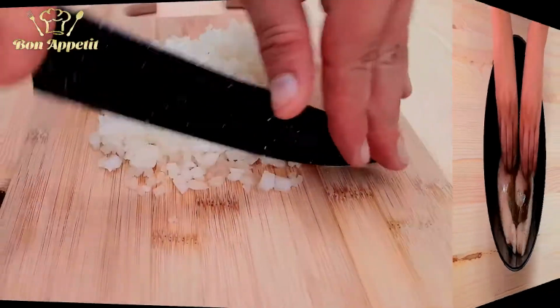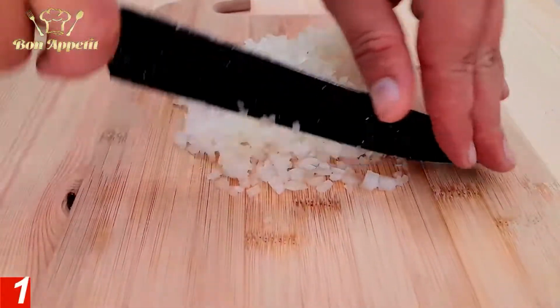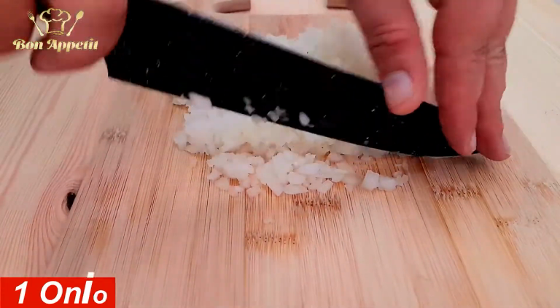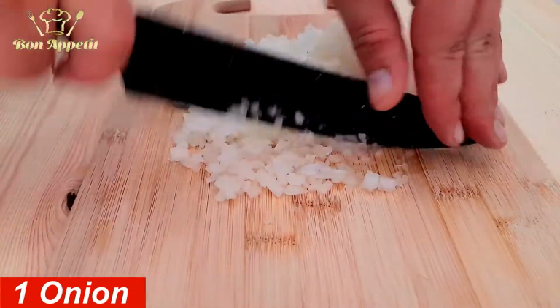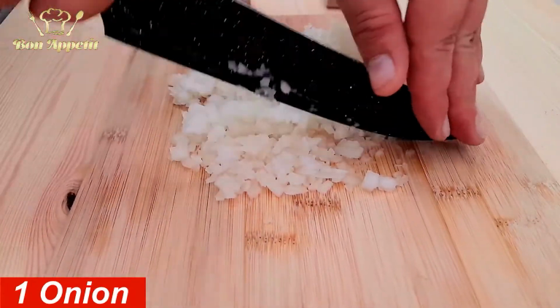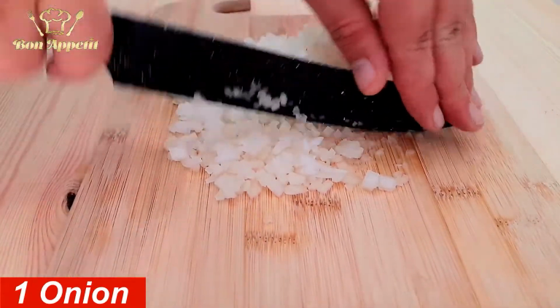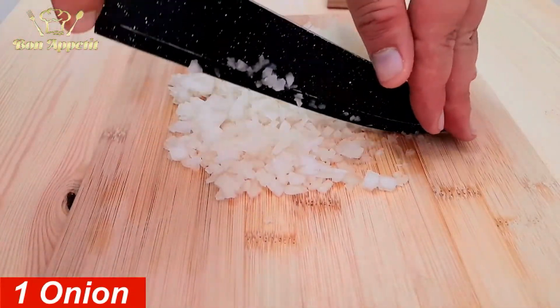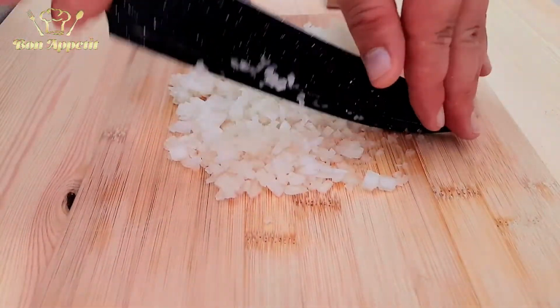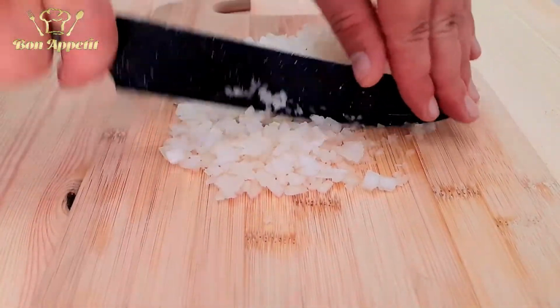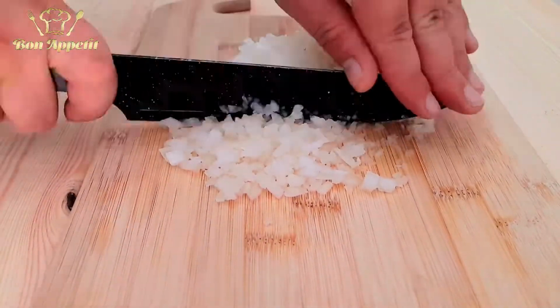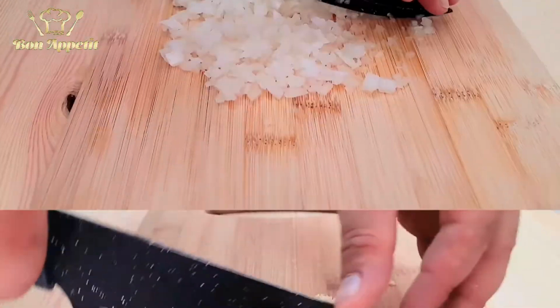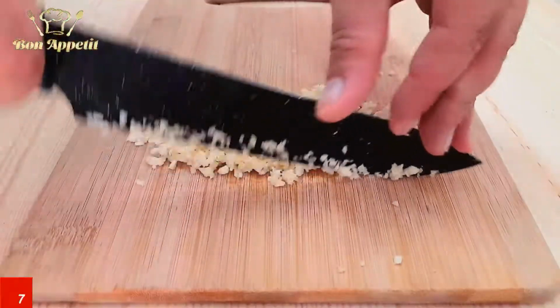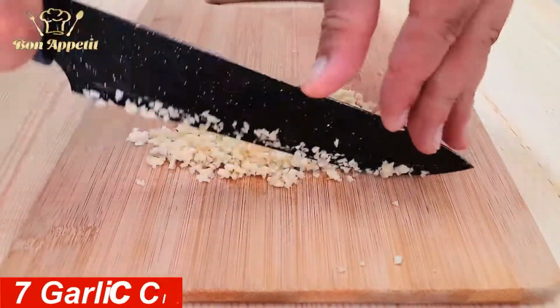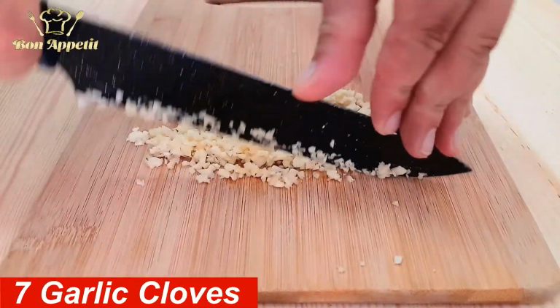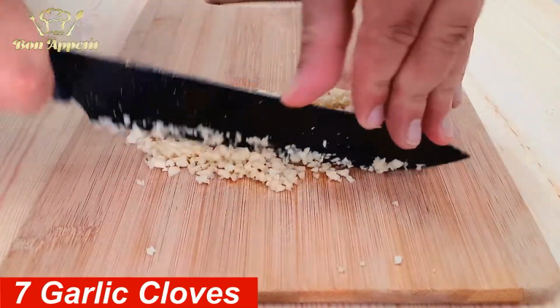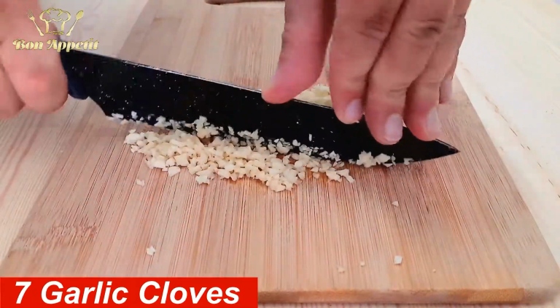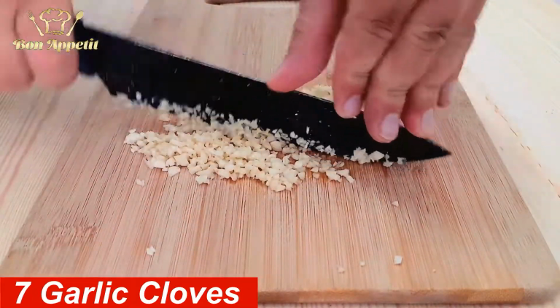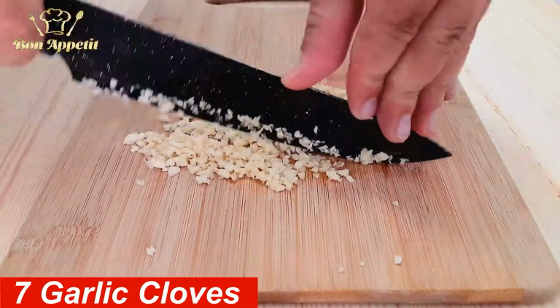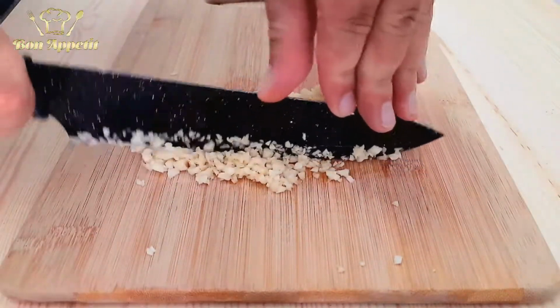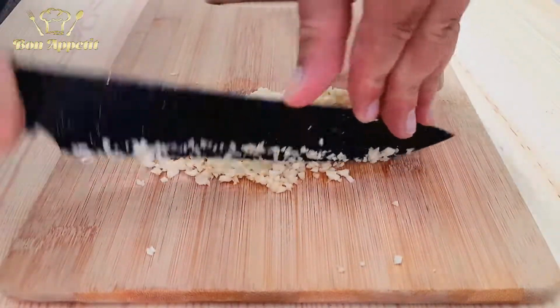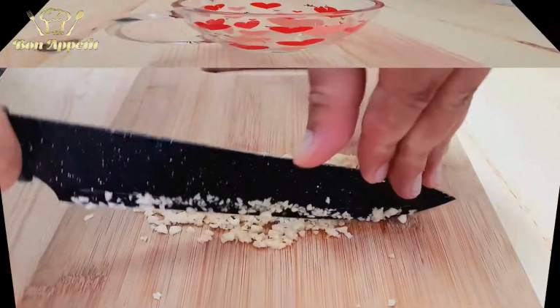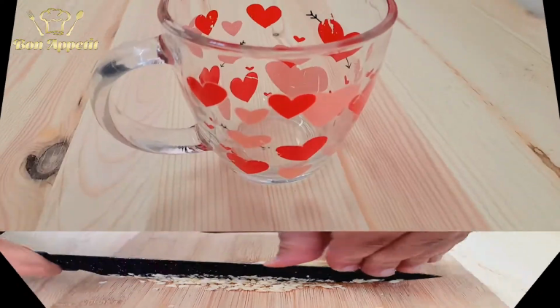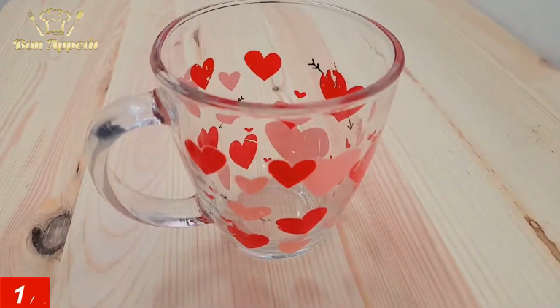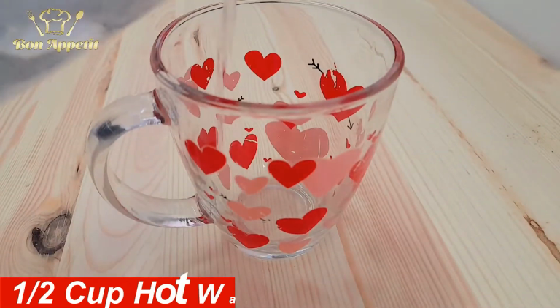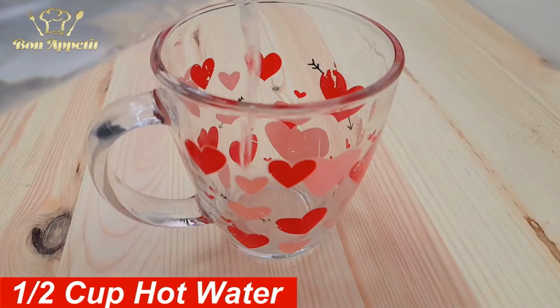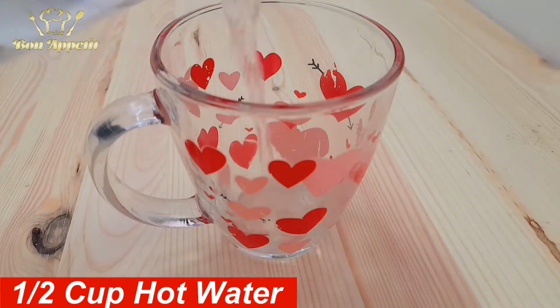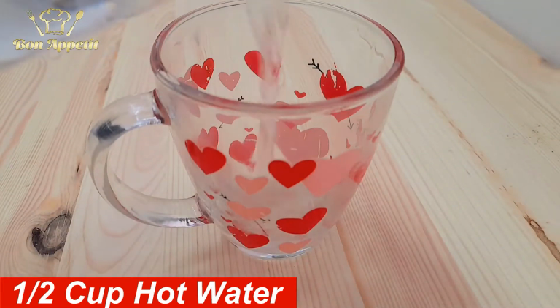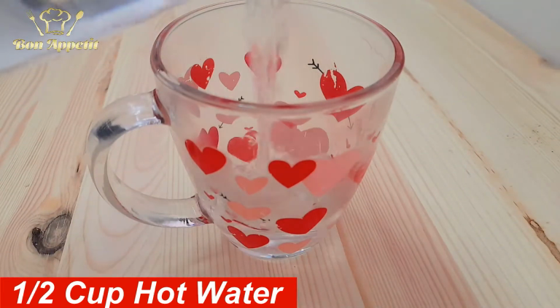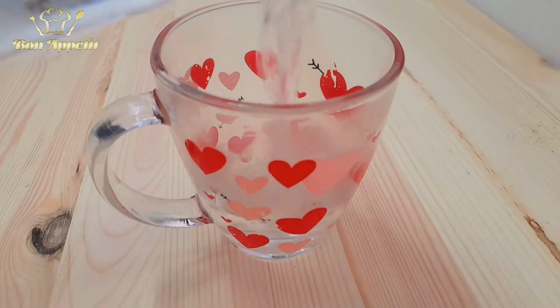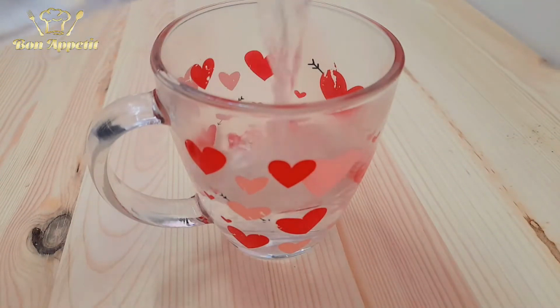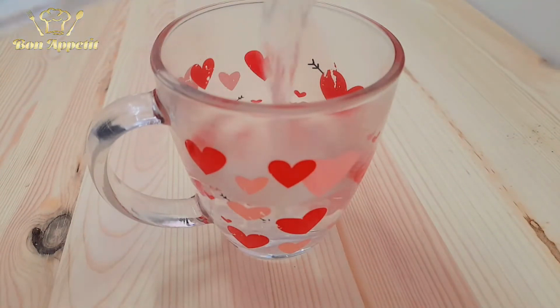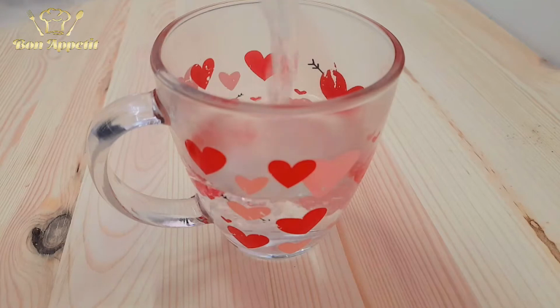In the meantime, you can finely chop the onions and the garlic. Now add one chicken stock cube to half a teacup of hot water and stir it very well.